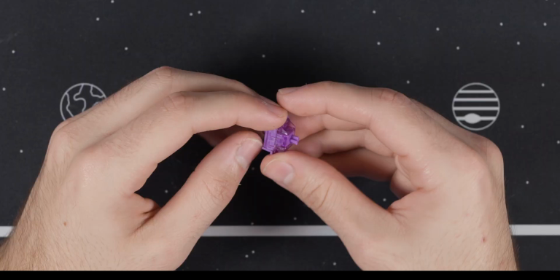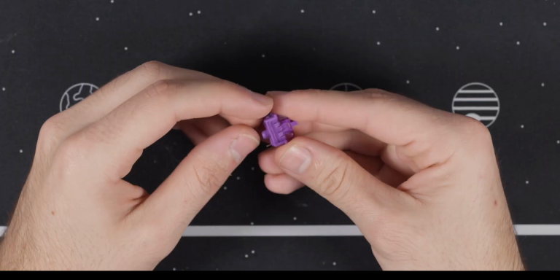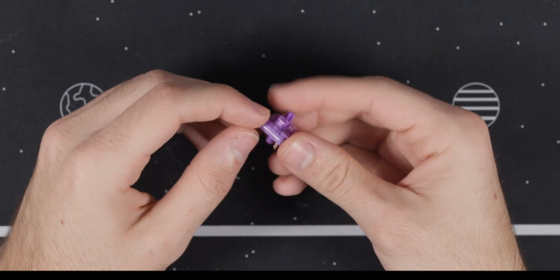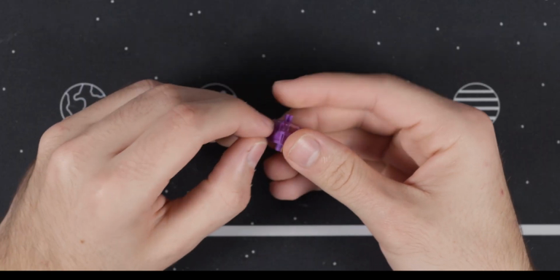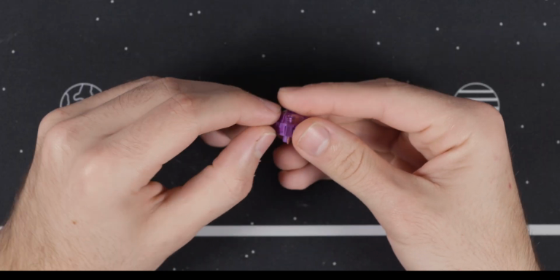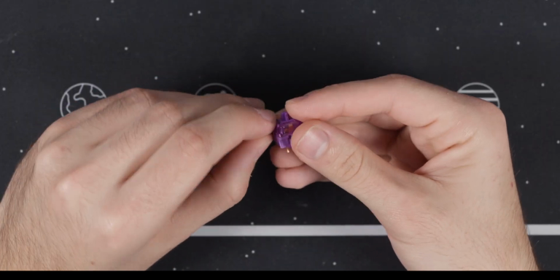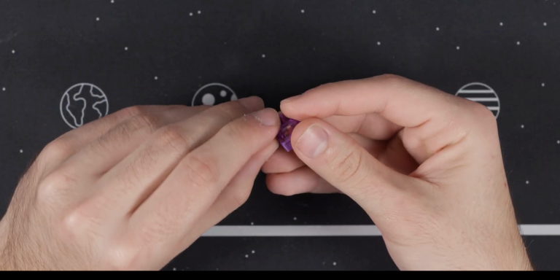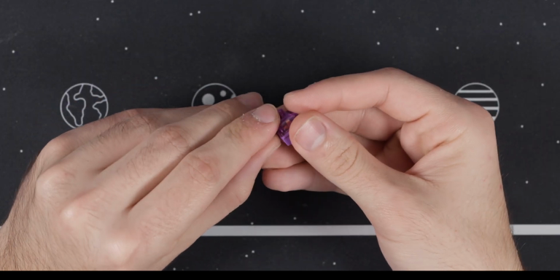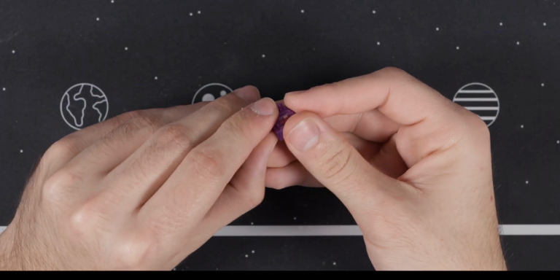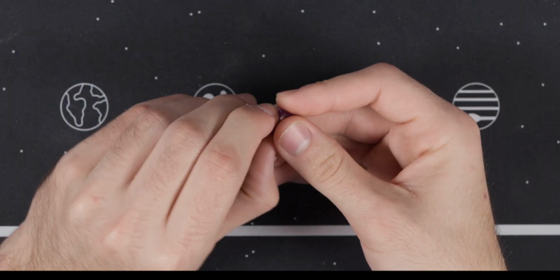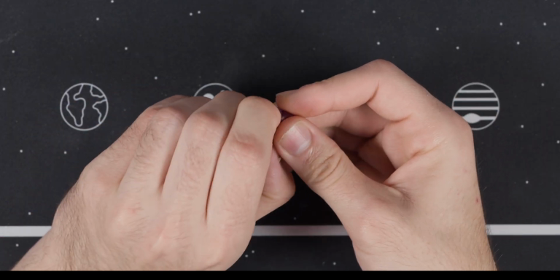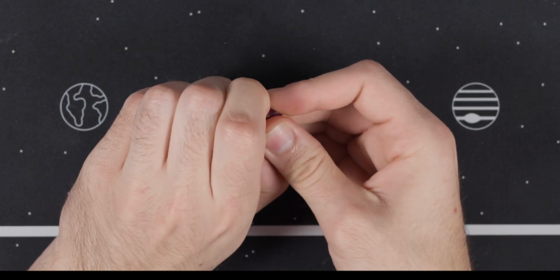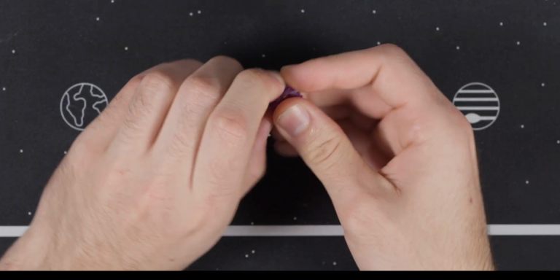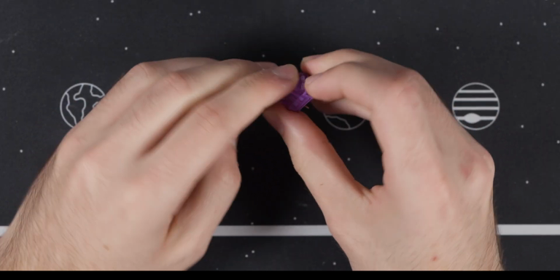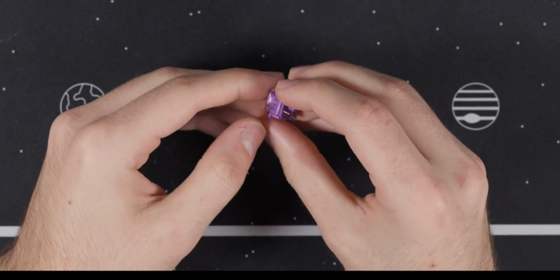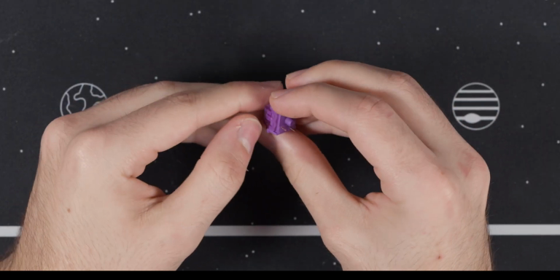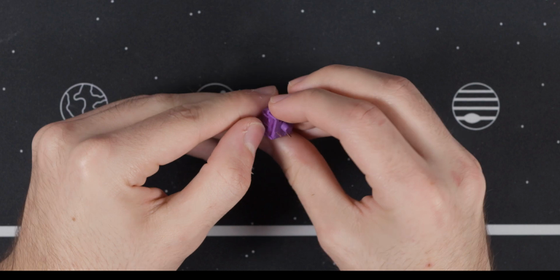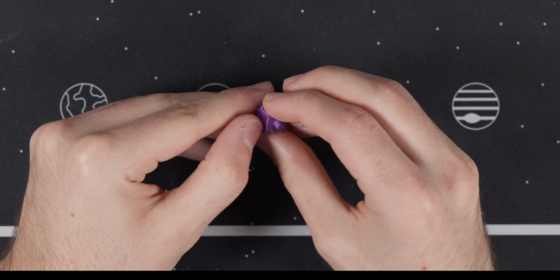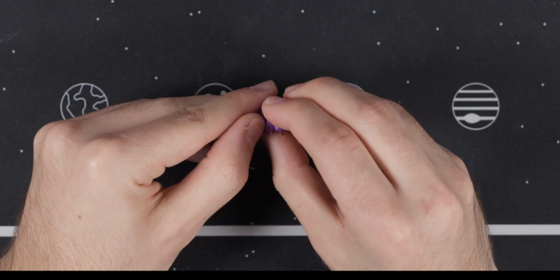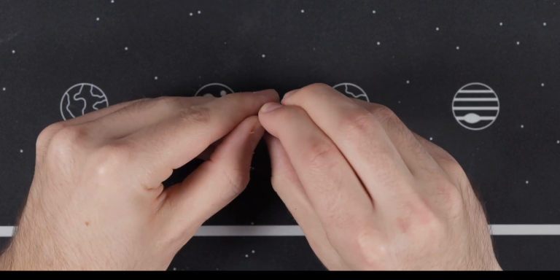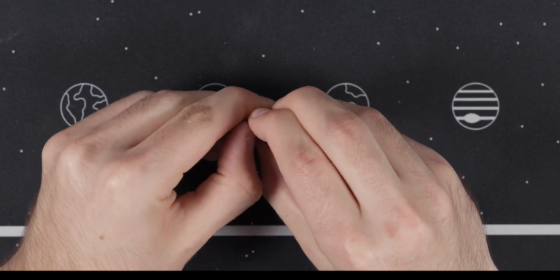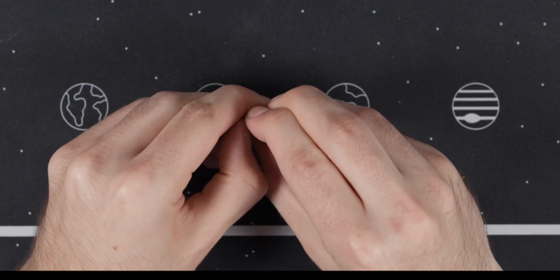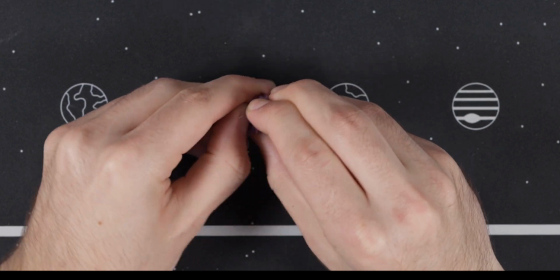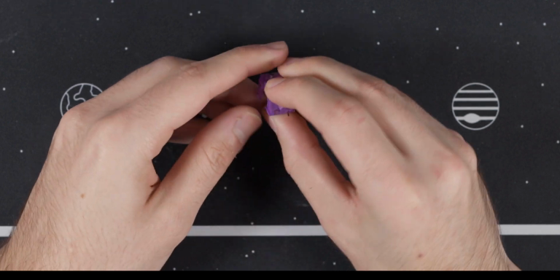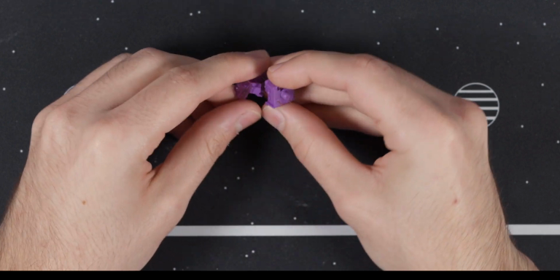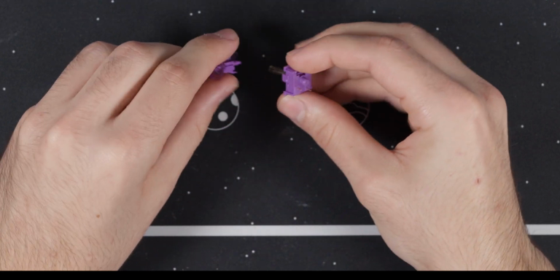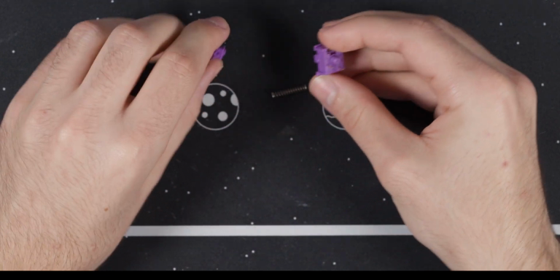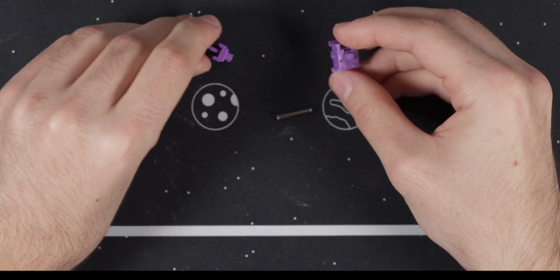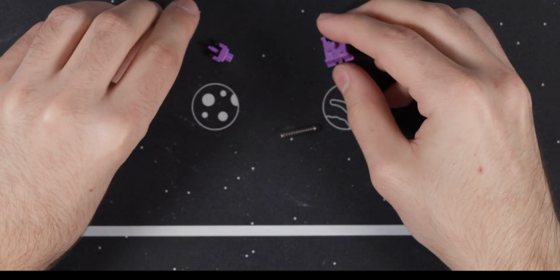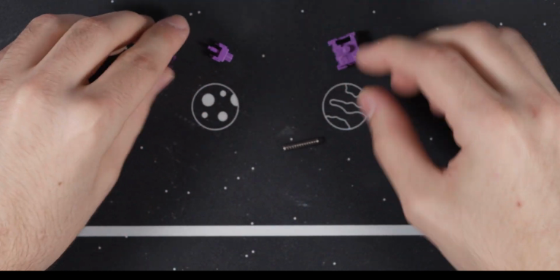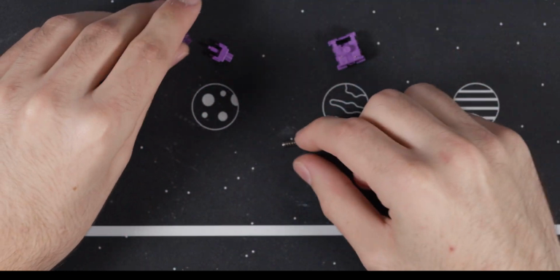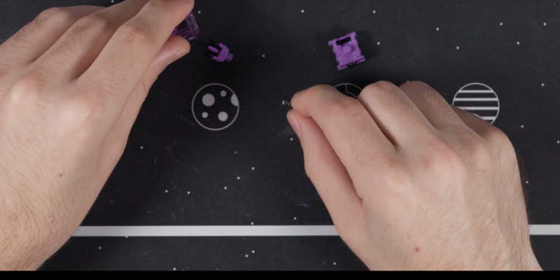I actually lost my switch opener, but luckily these were Kale style switches so I could easily open them up with my fingernail. It was pretty annoying because I lost a lot of springs in the process, but overall it worked.